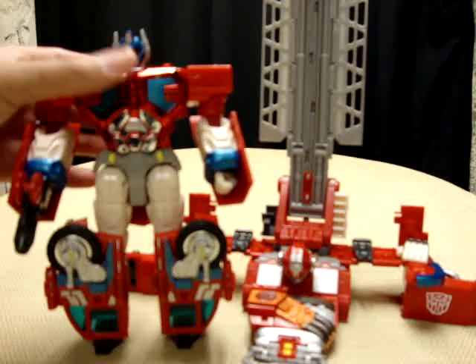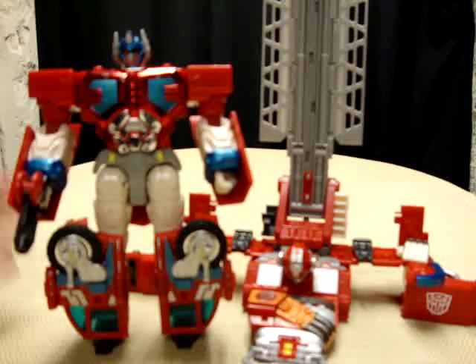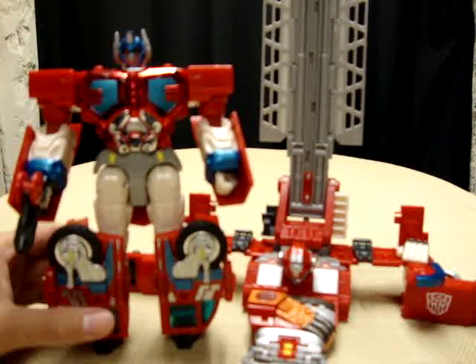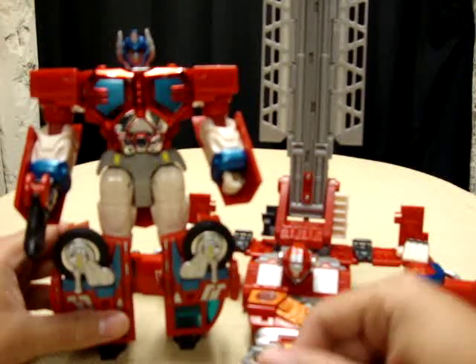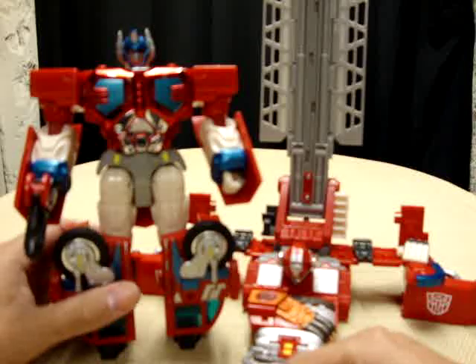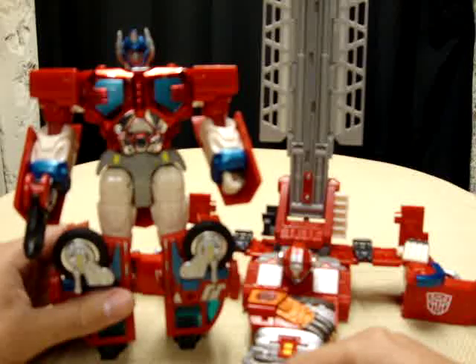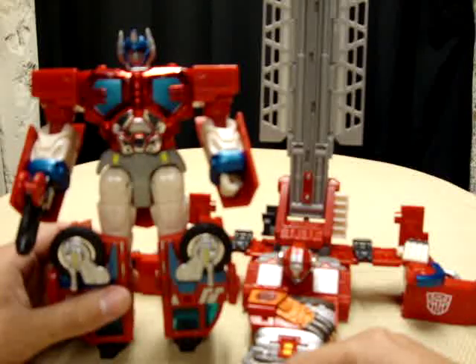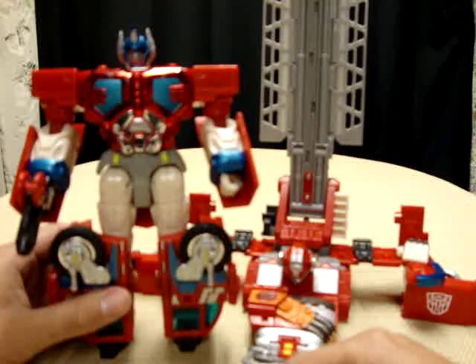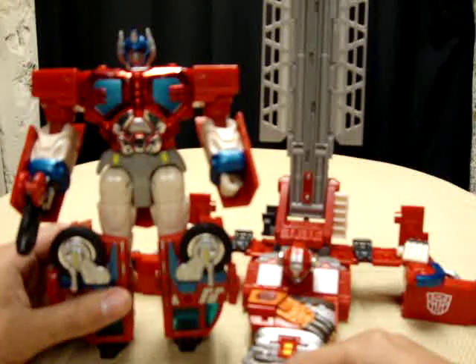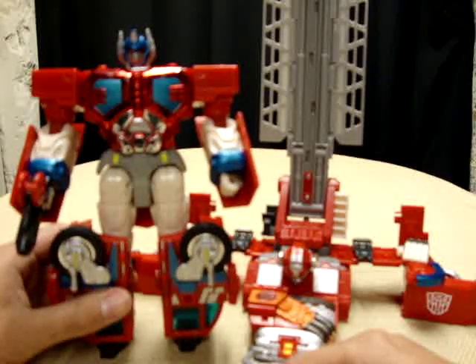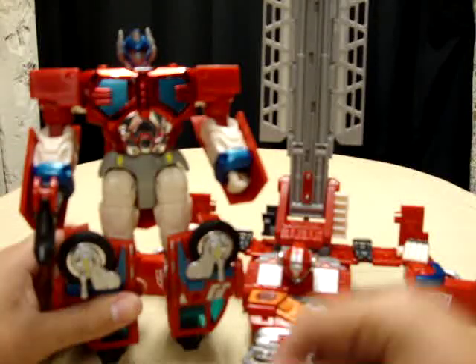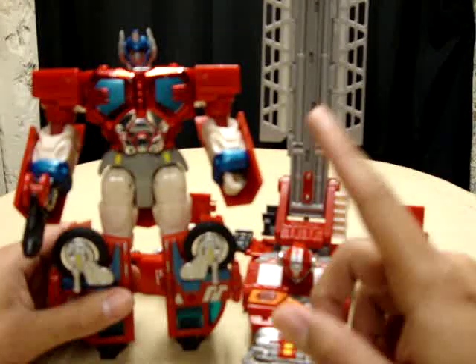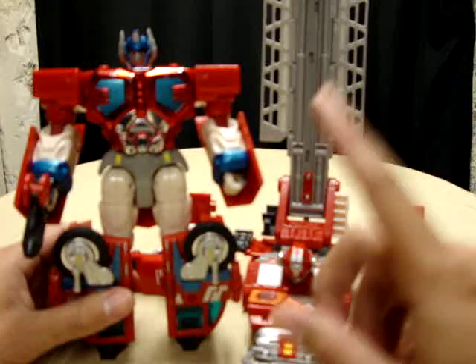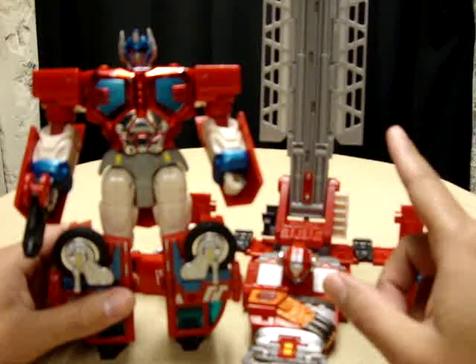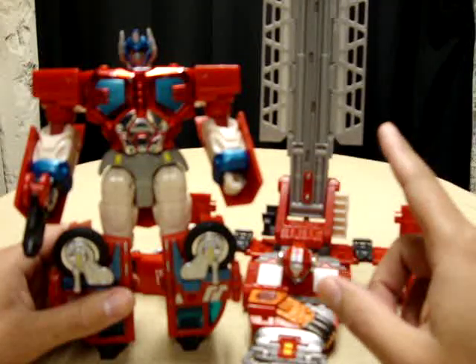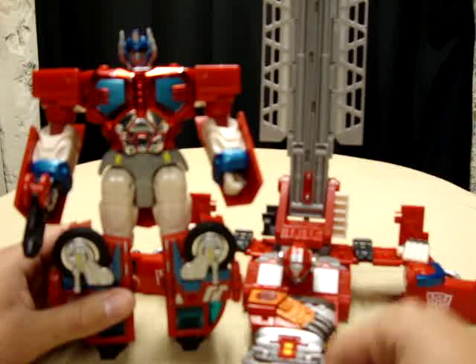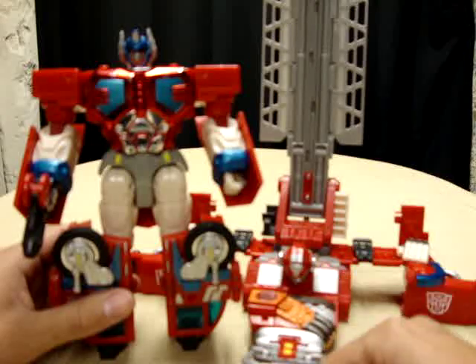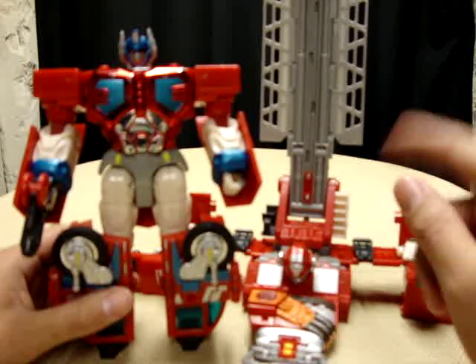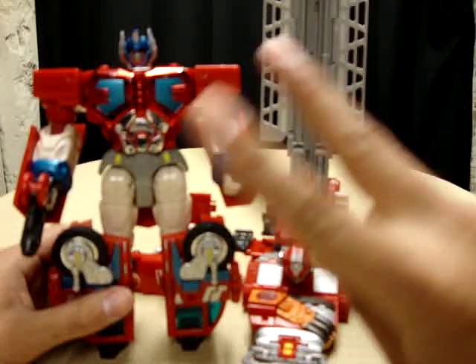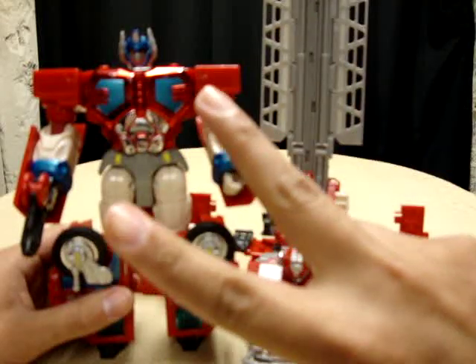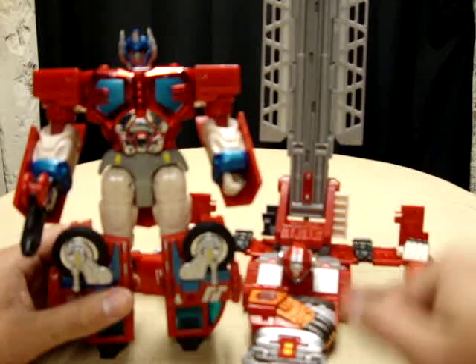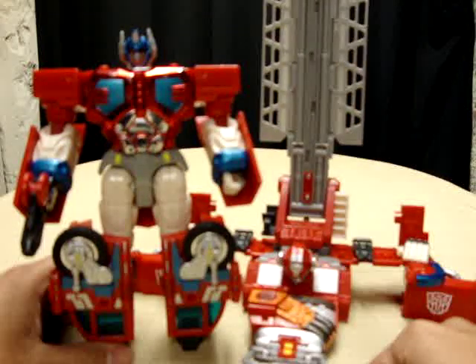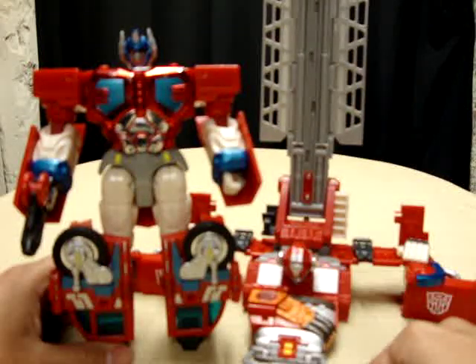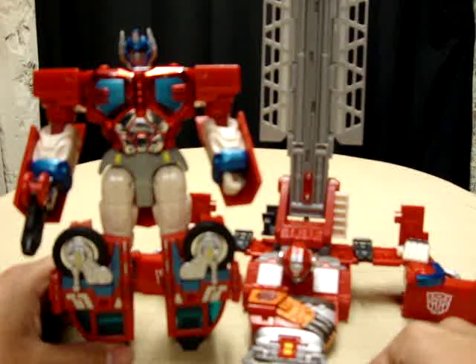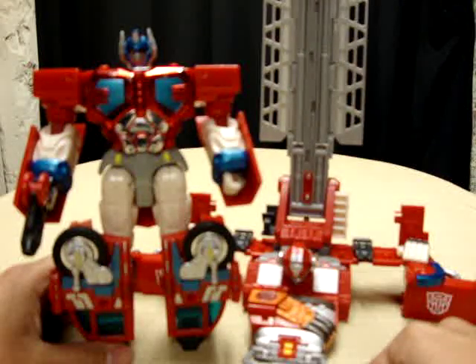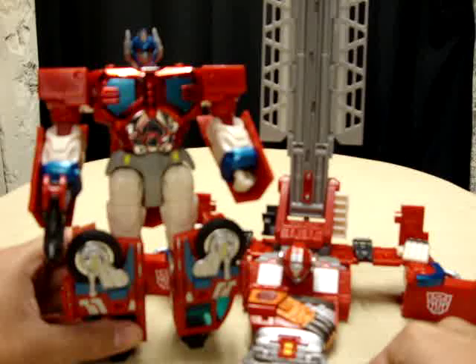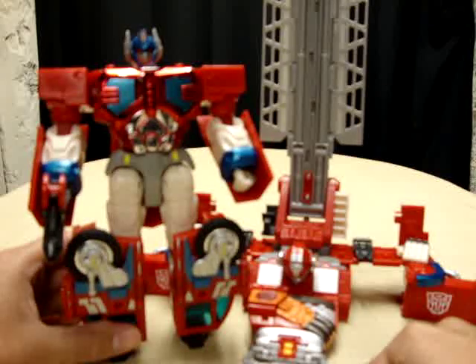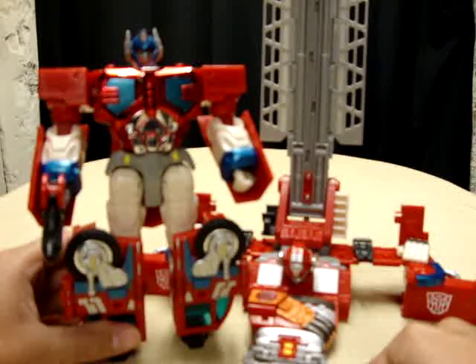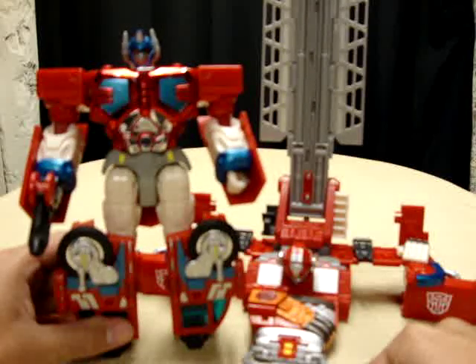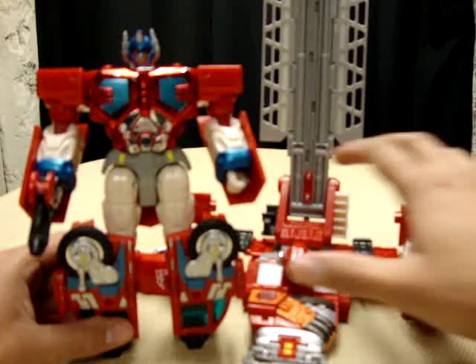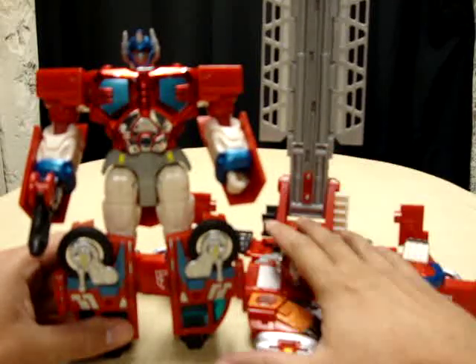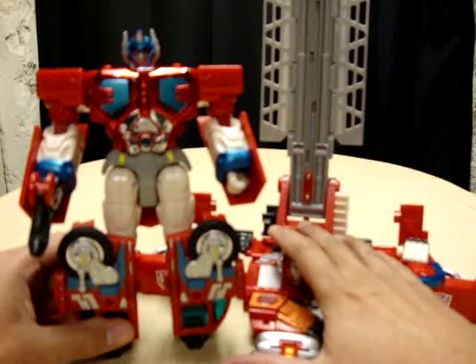Very cool — love this figure. There's still more that you can do with this, so stay tuned for part two of this review and you will see what you can do with all of this.